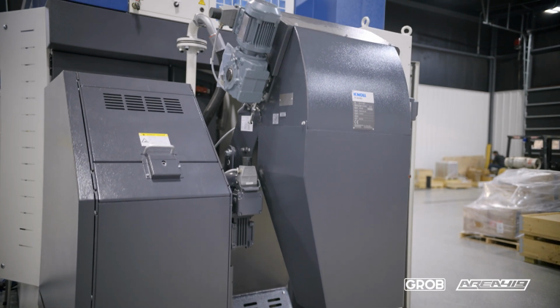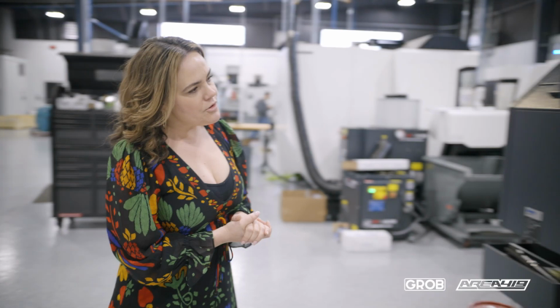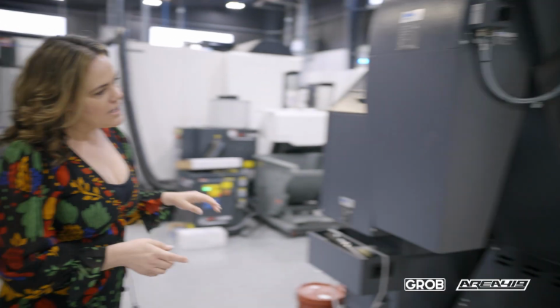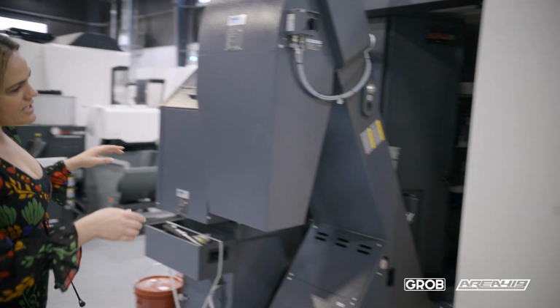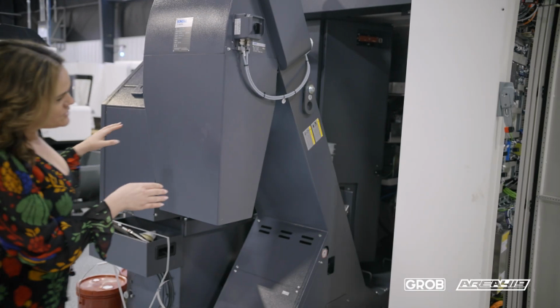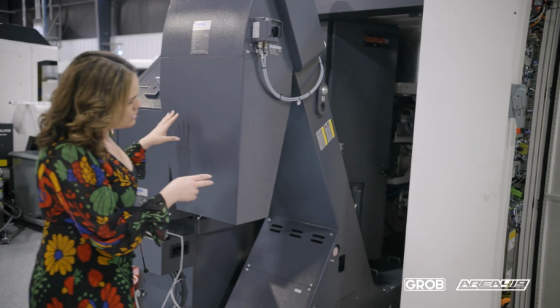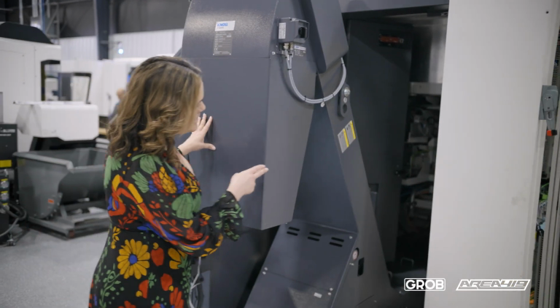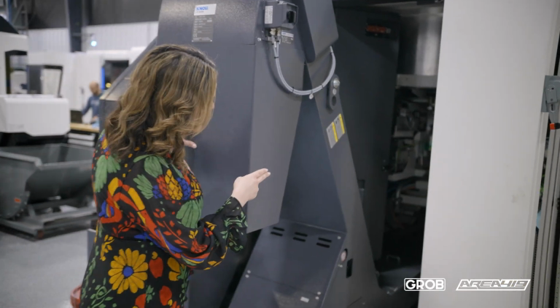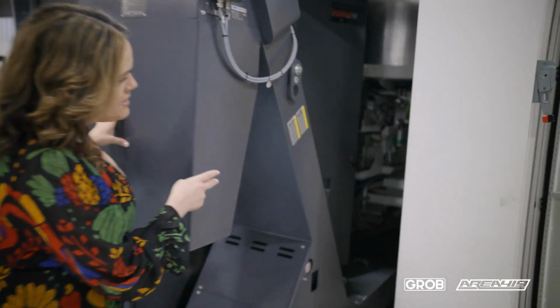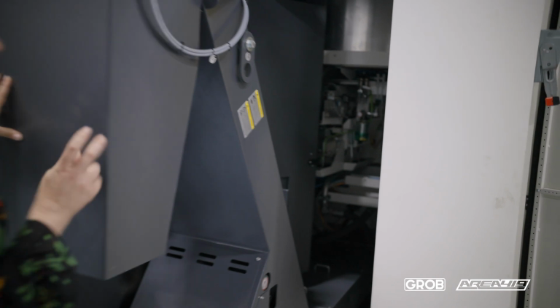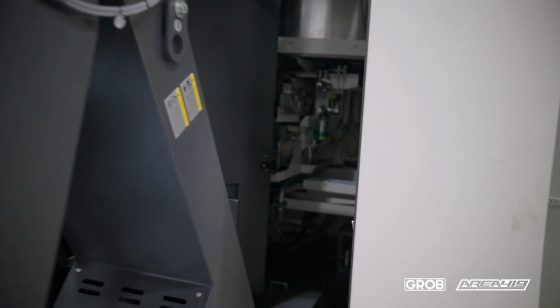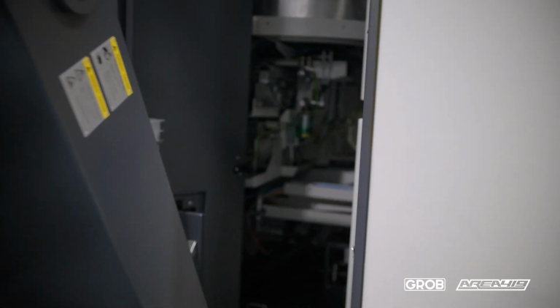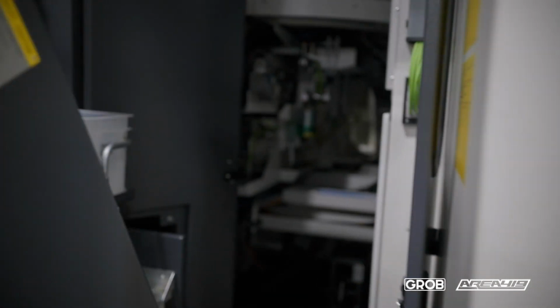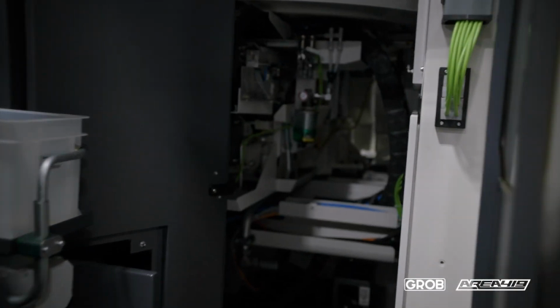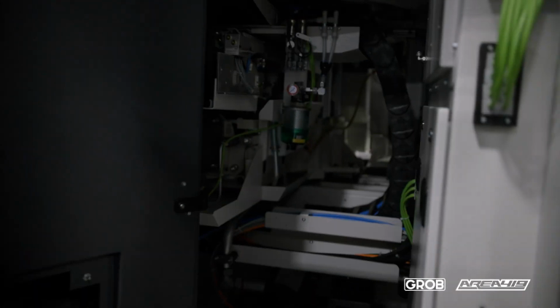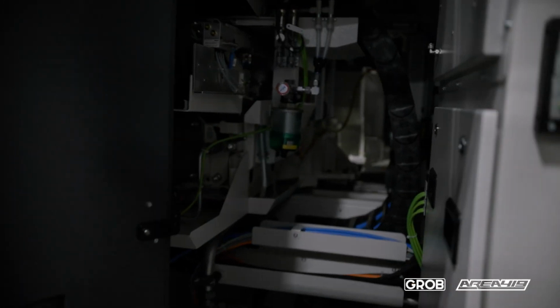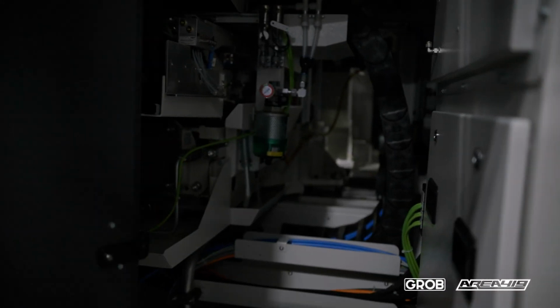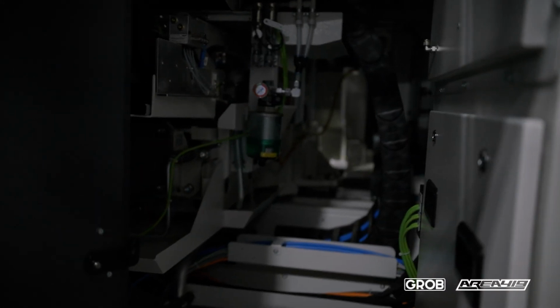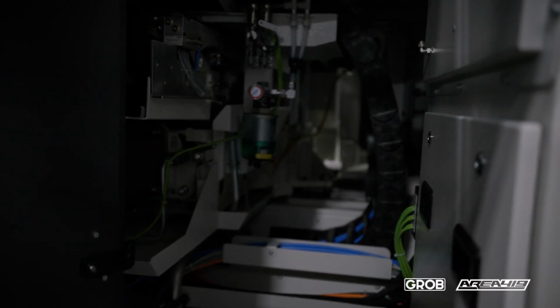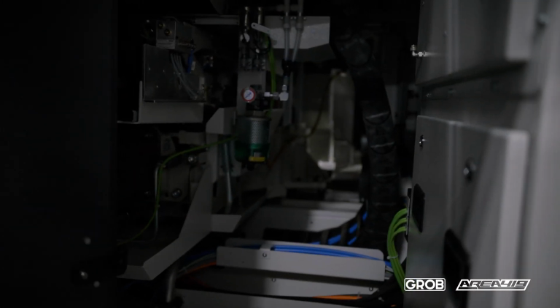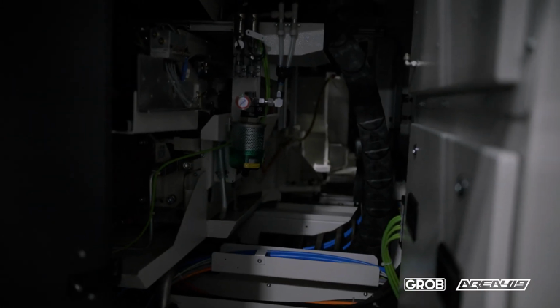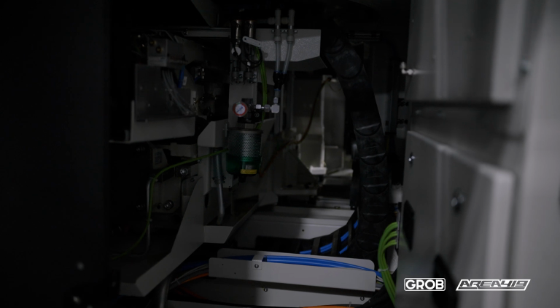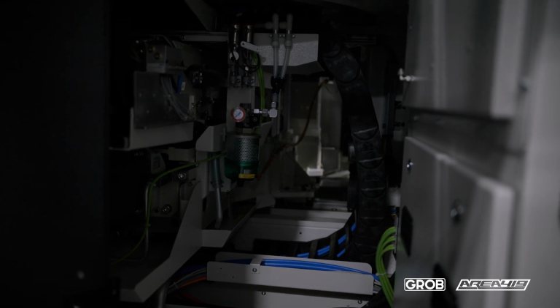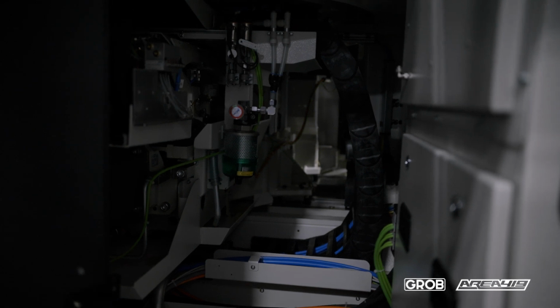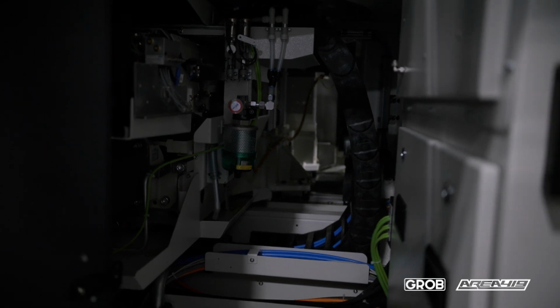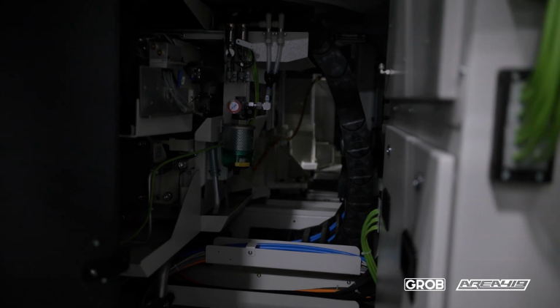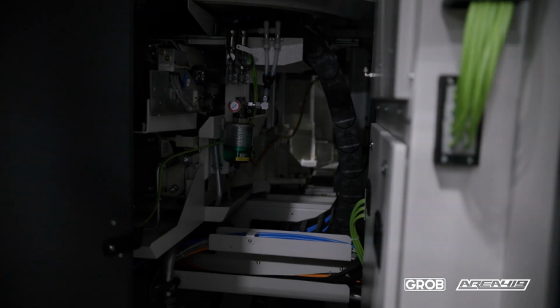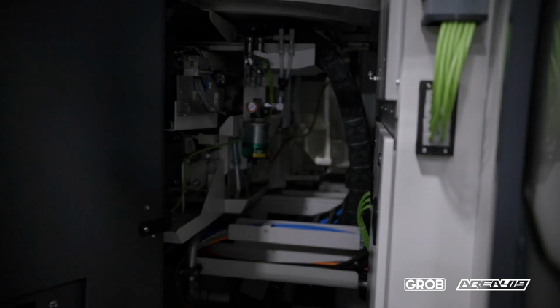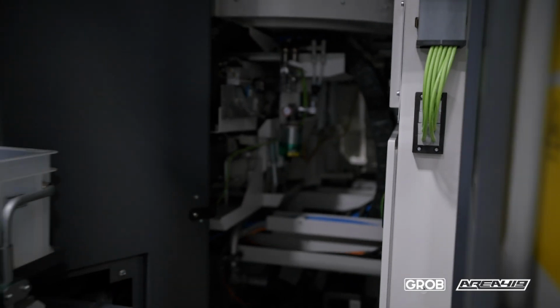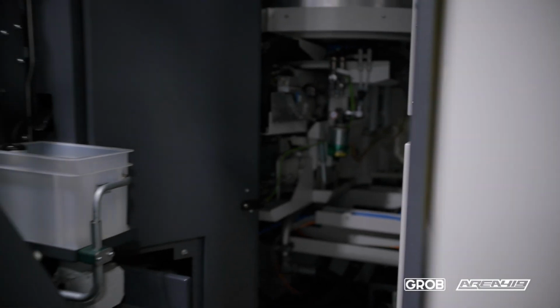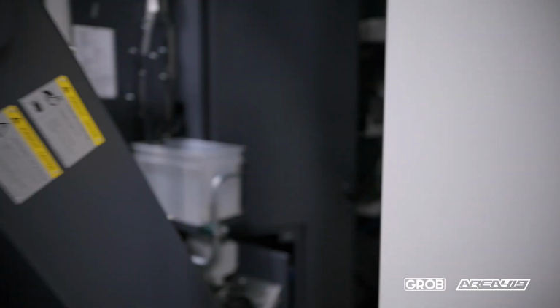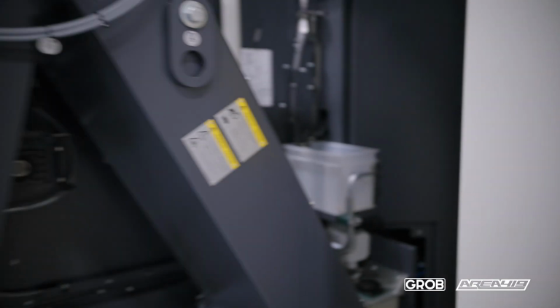If you take a little peek in here, this gives you an opportunity to see the access that you have for any kind of maintenance or preventative maintenance that you may need for your machine.